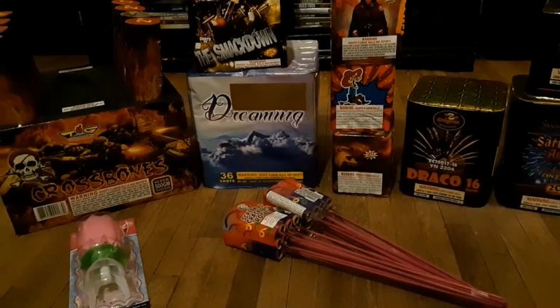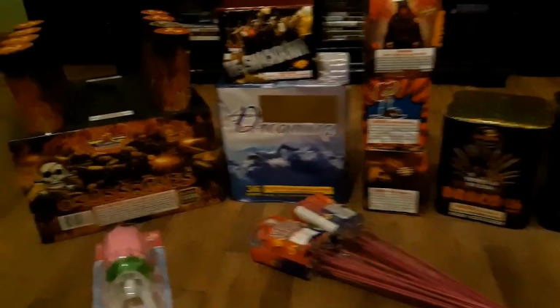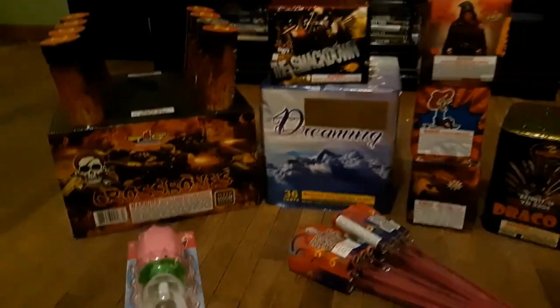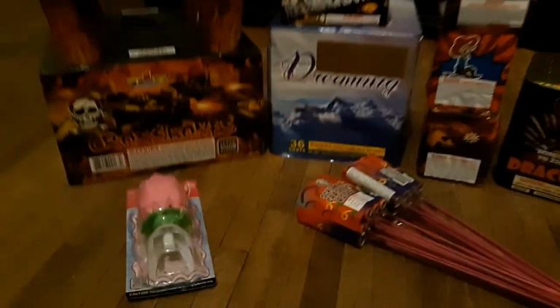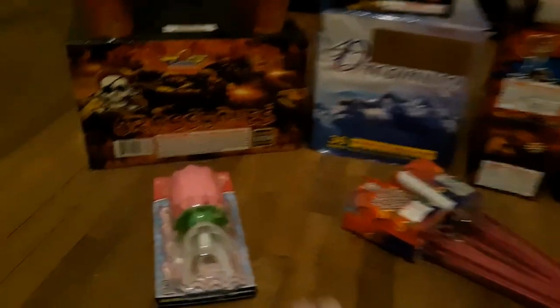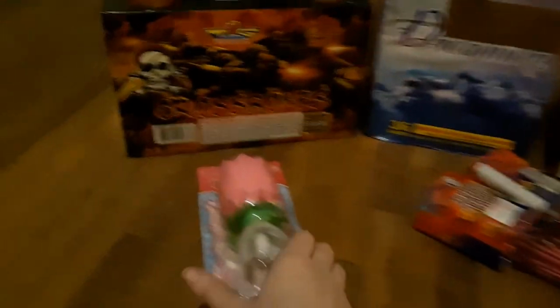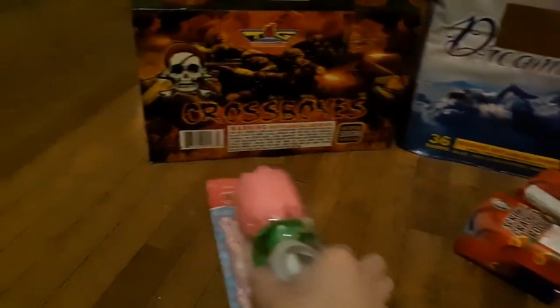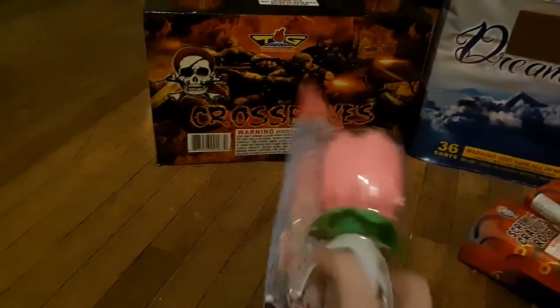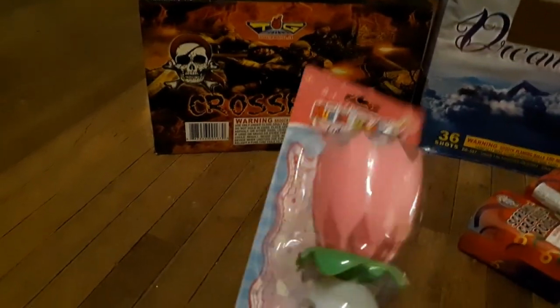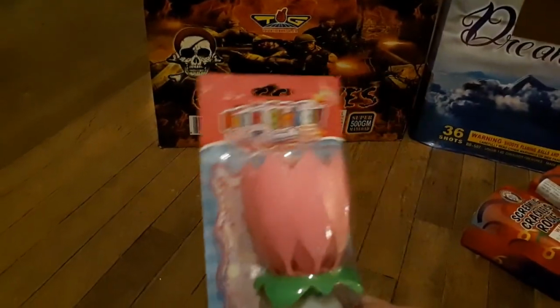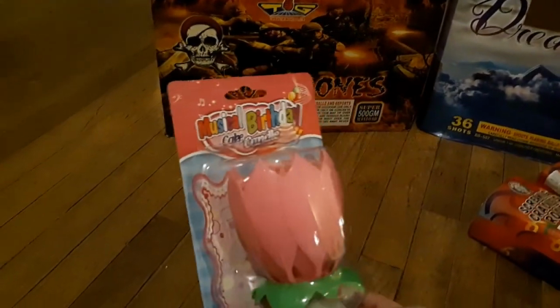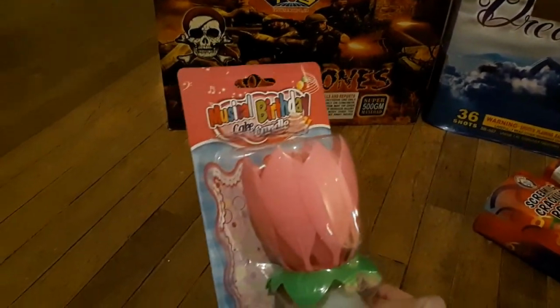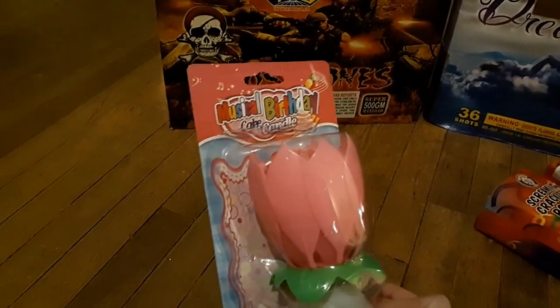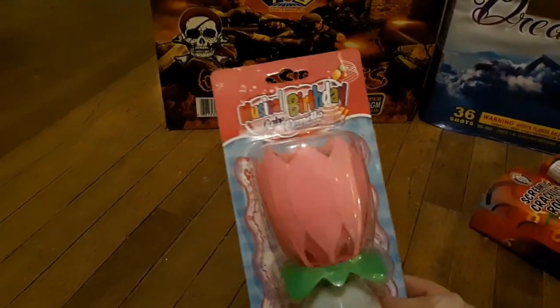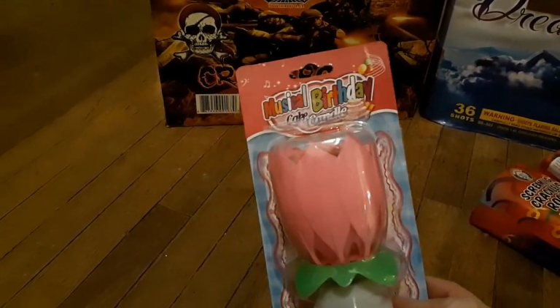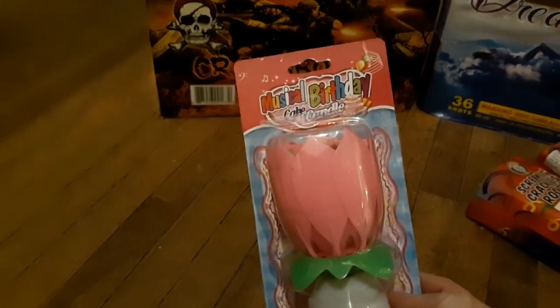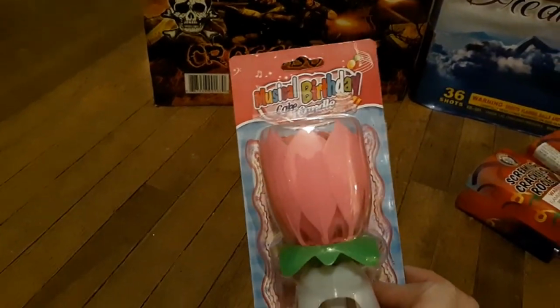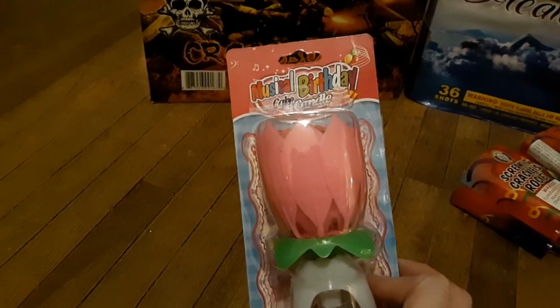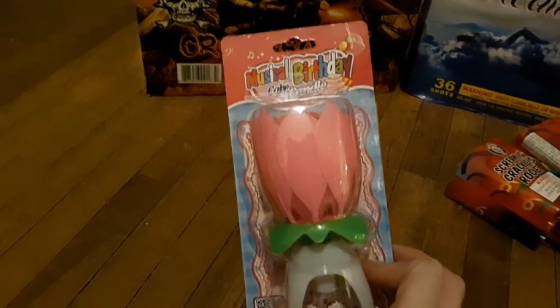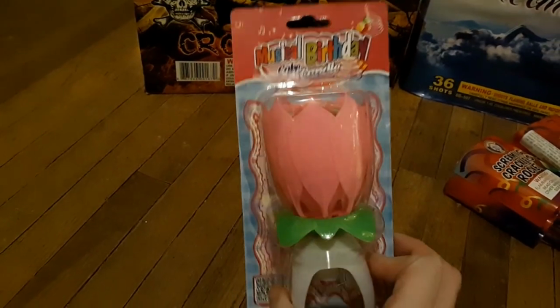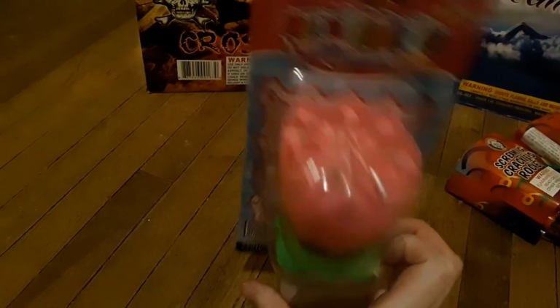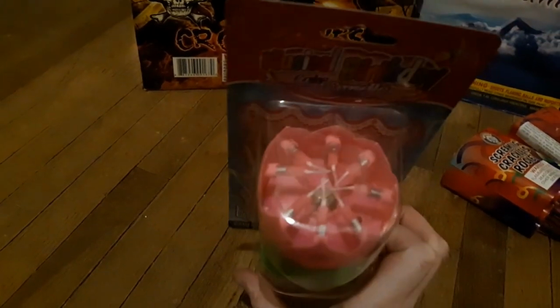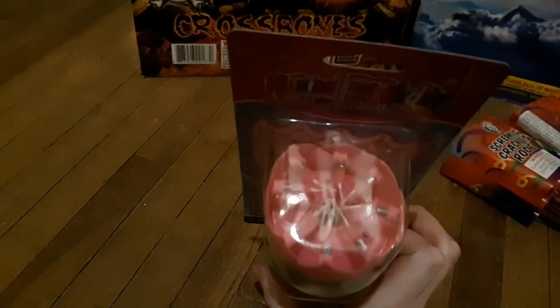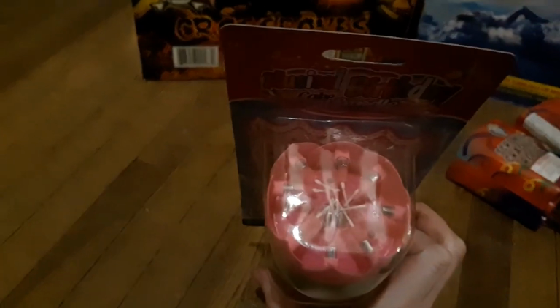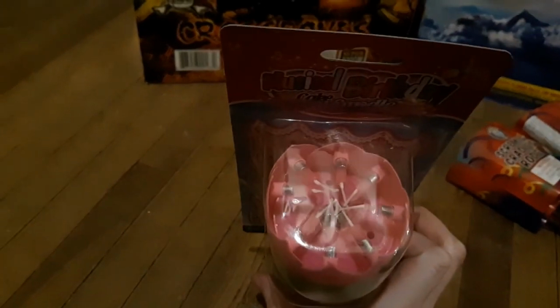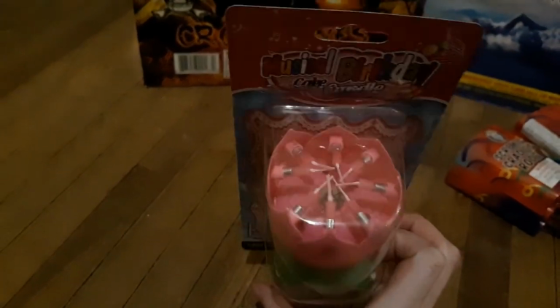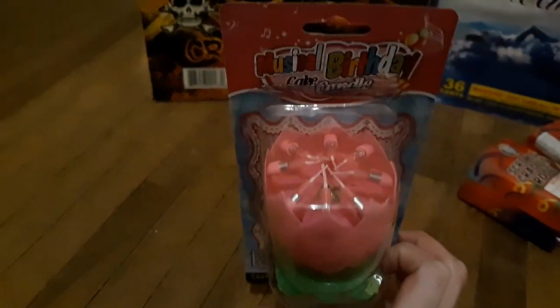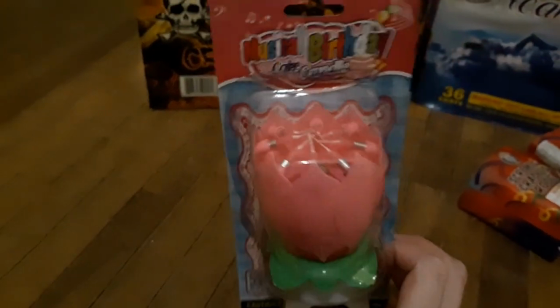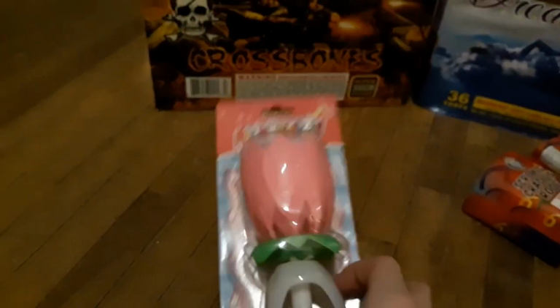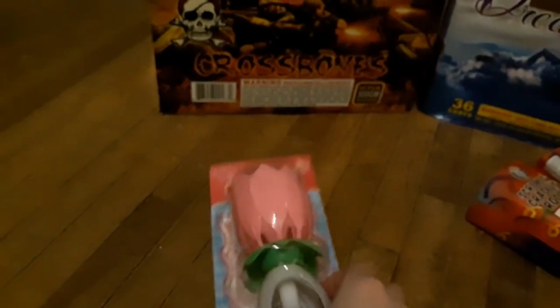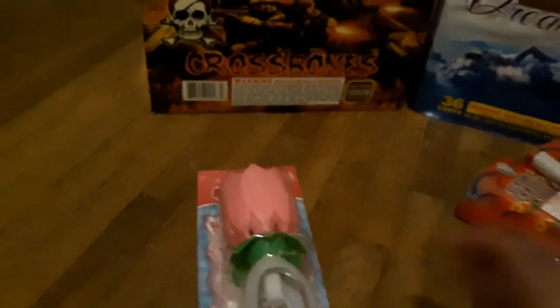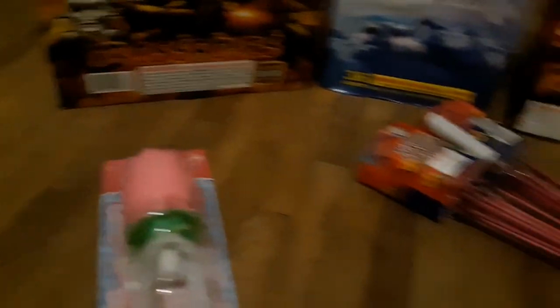So the first thing we got is this awesome musical birthday candle. We got a couple birthdays coming up, so I'll try it out.